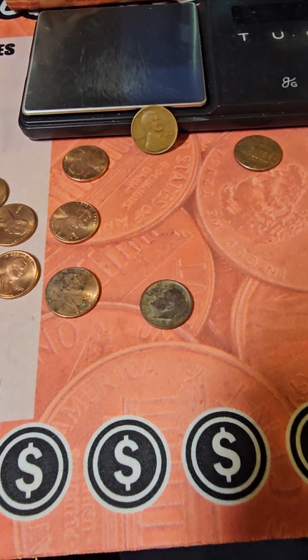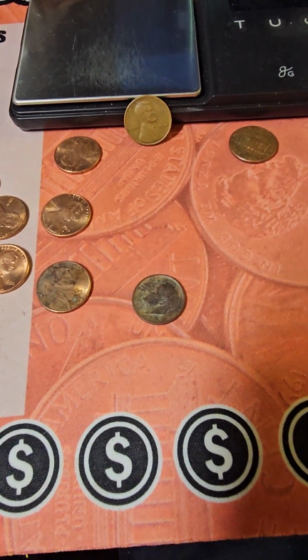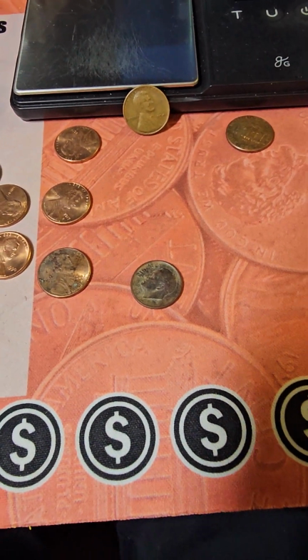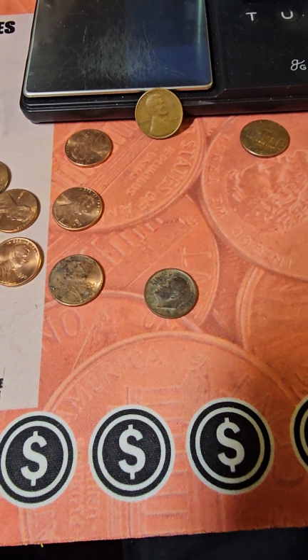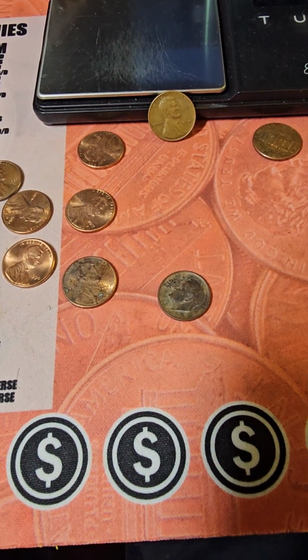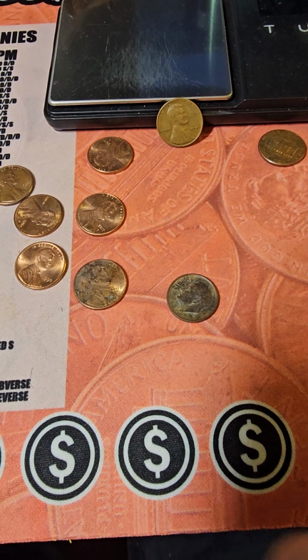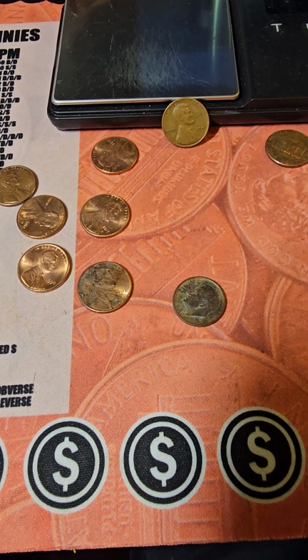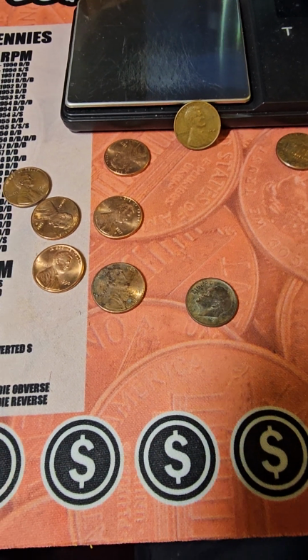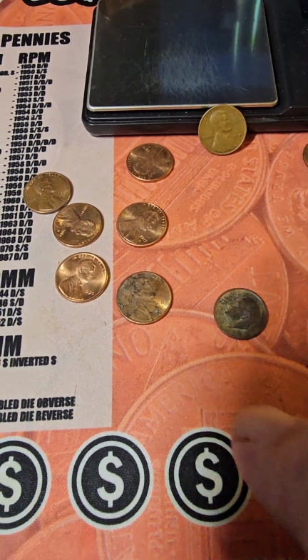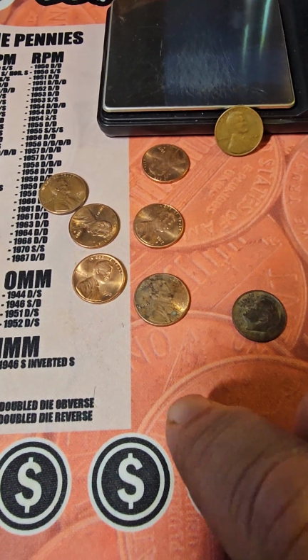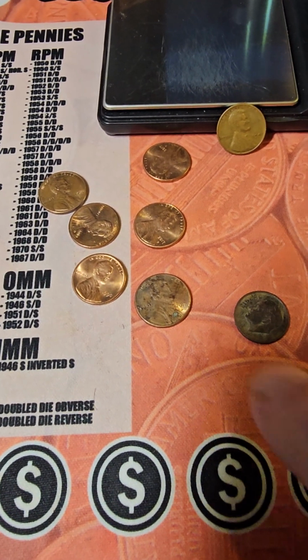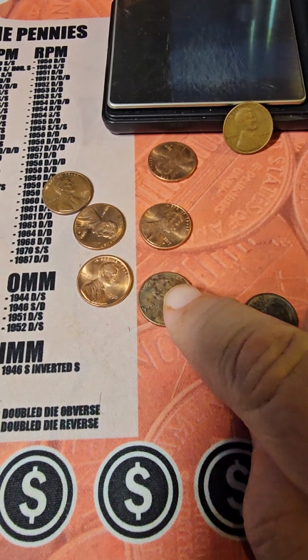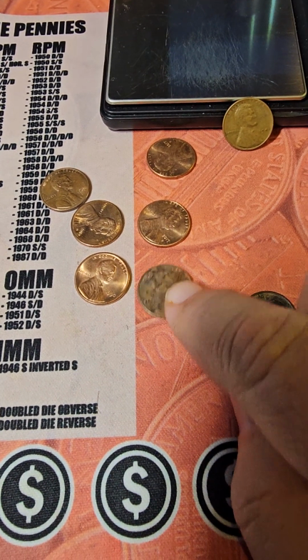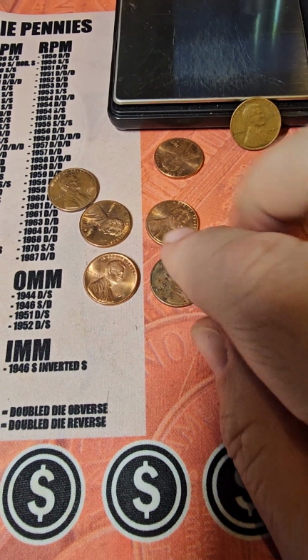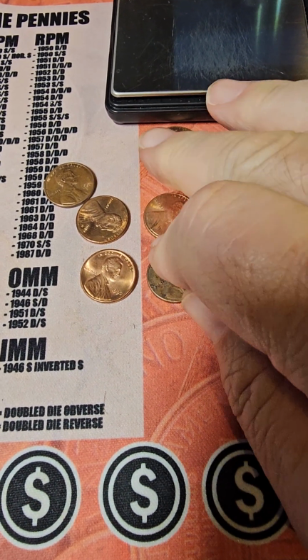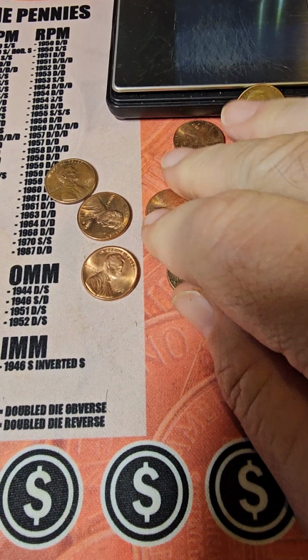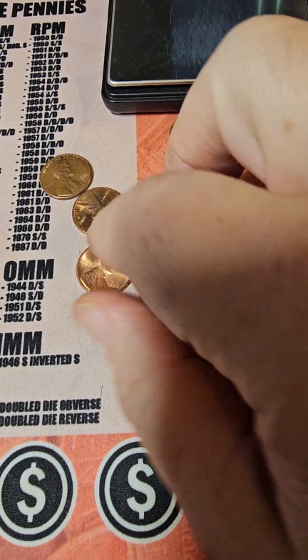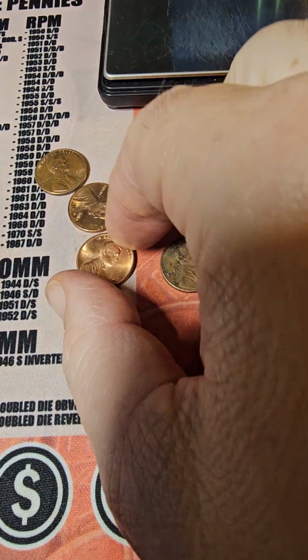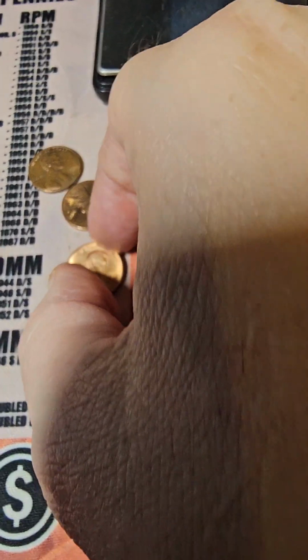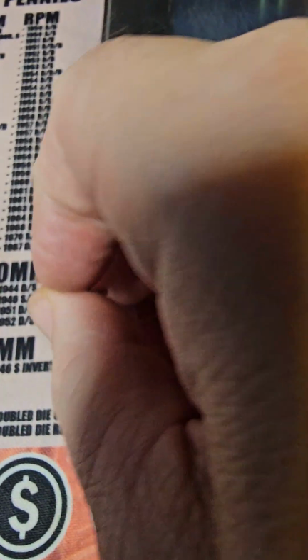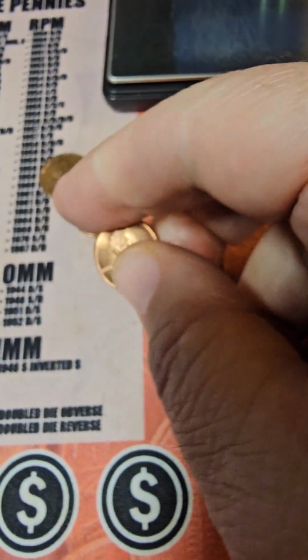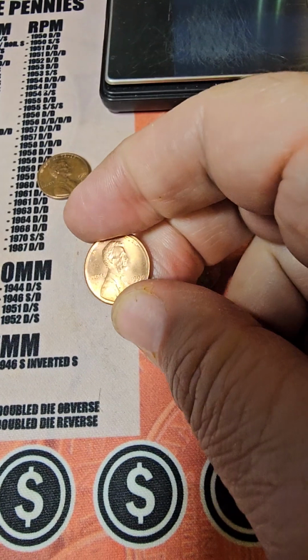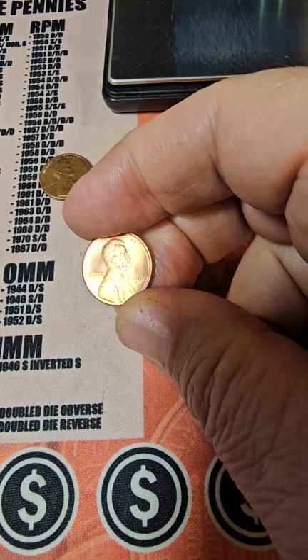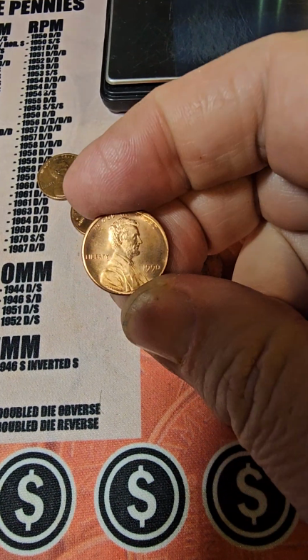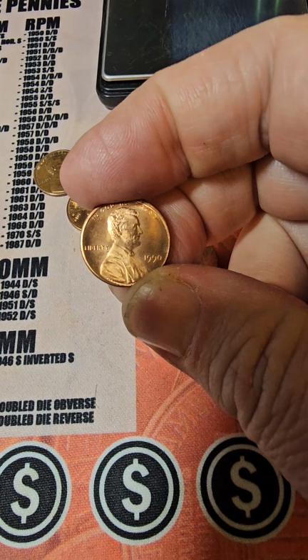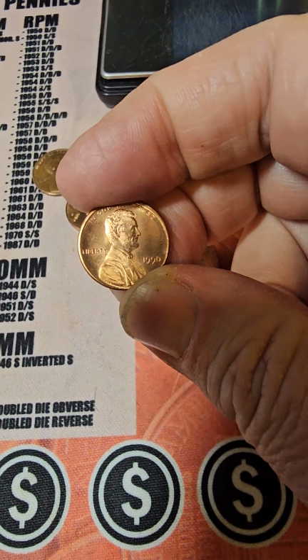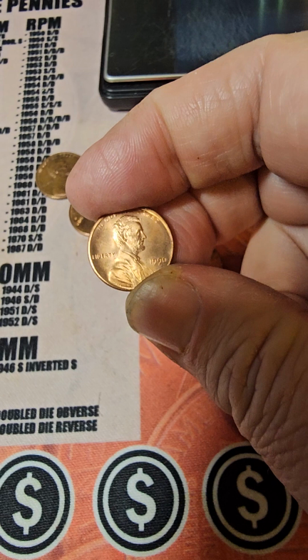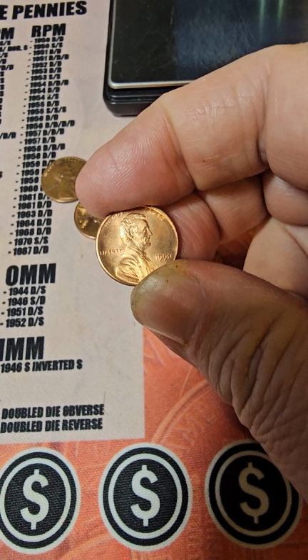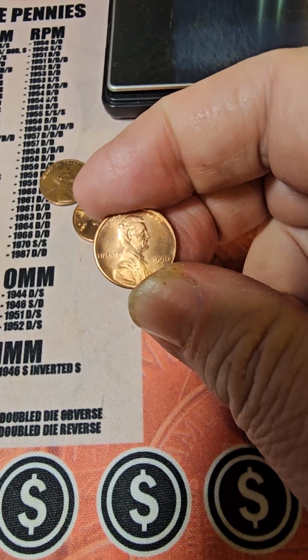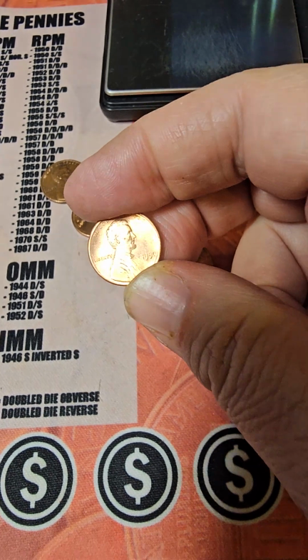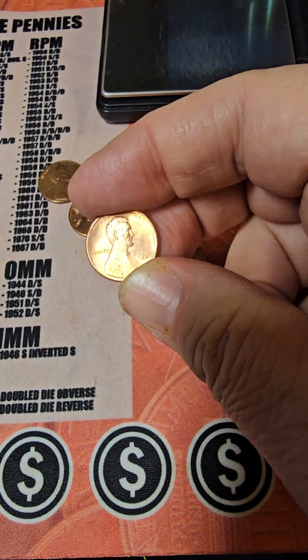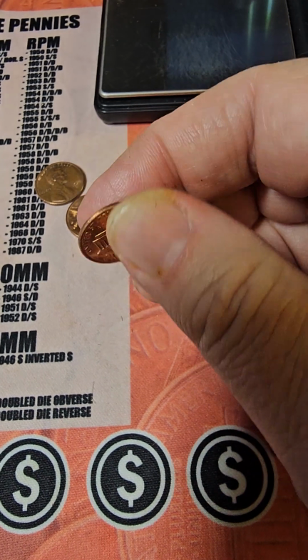Got a very black dime. These are 2017 pennies. And a very nice 1990, probably an AU58.